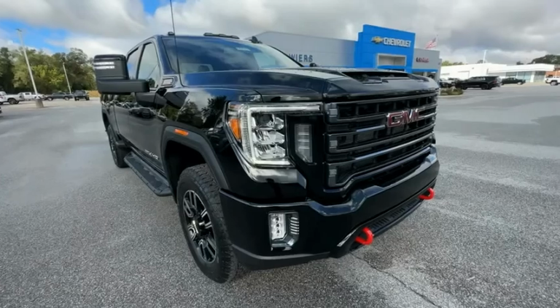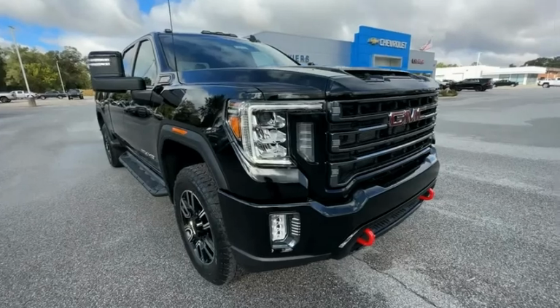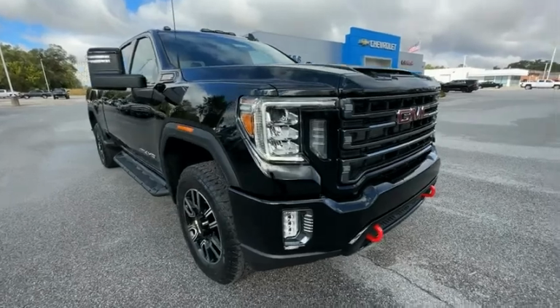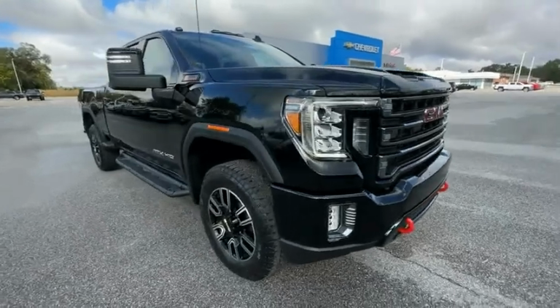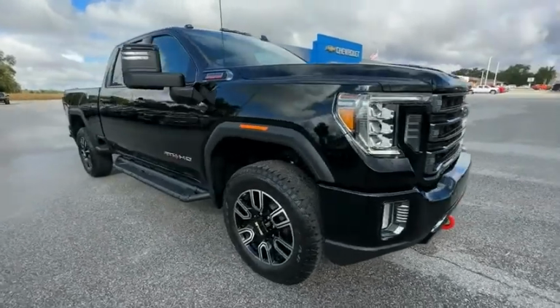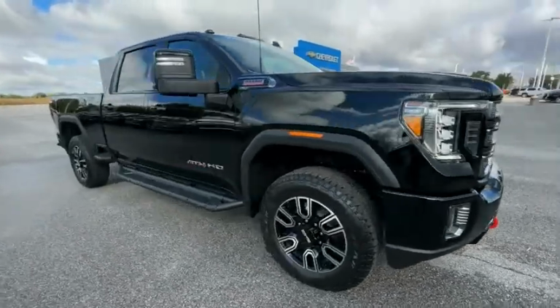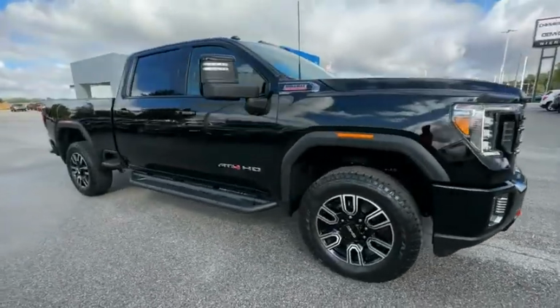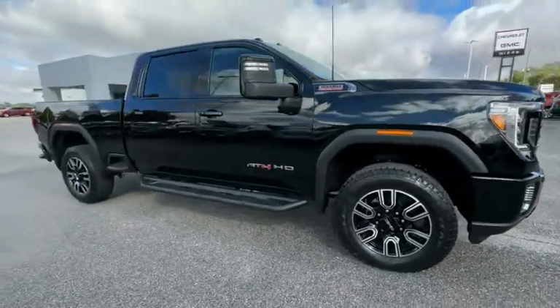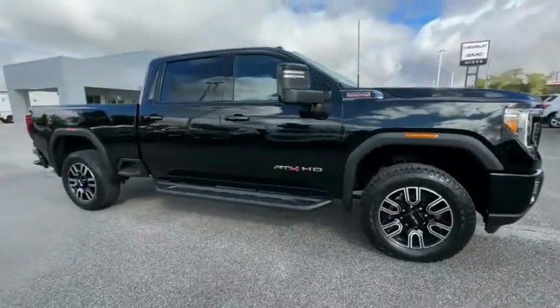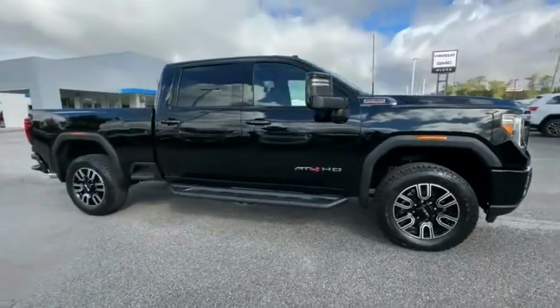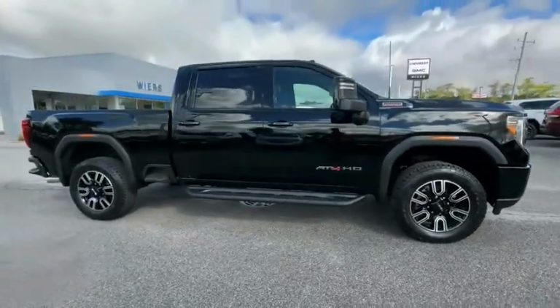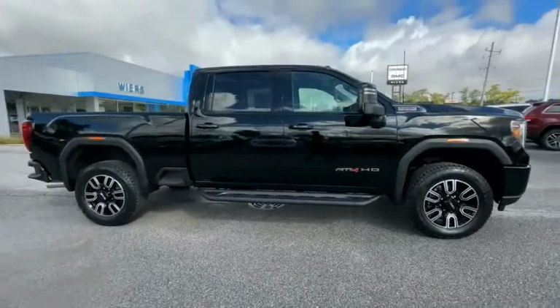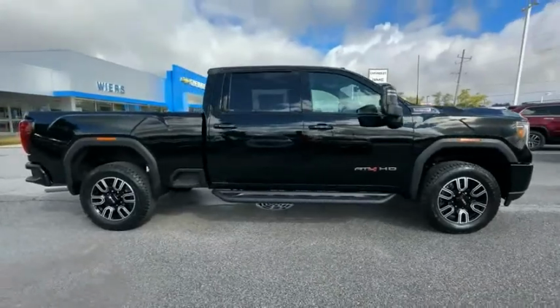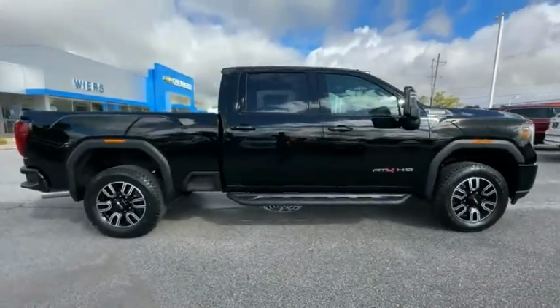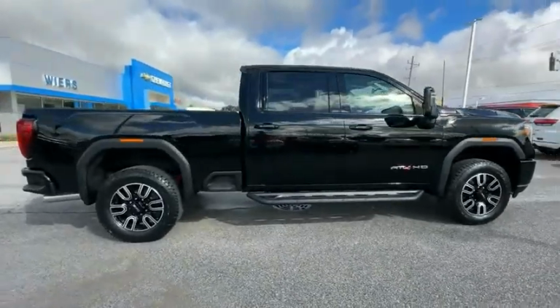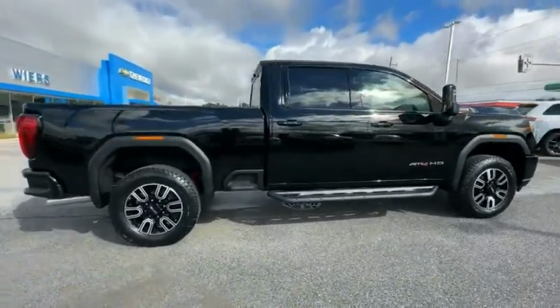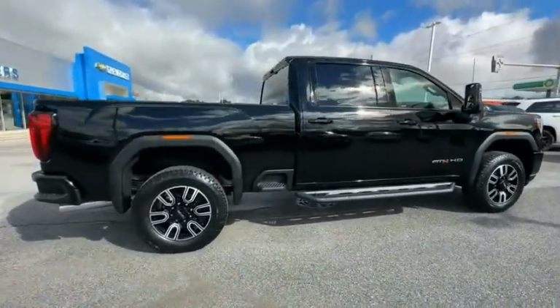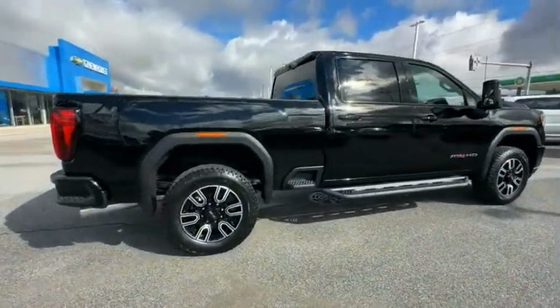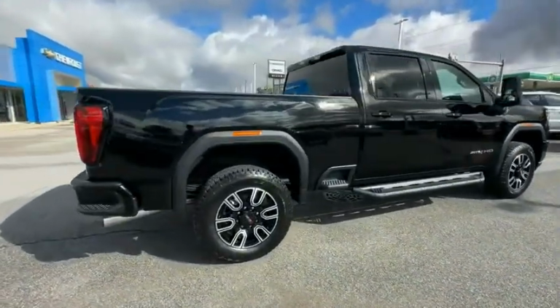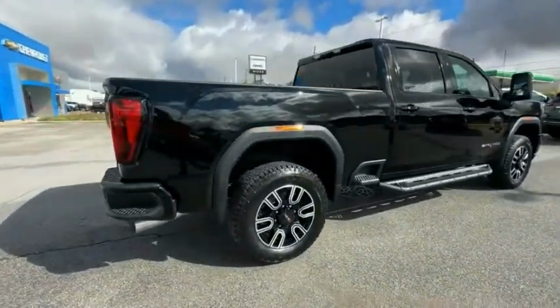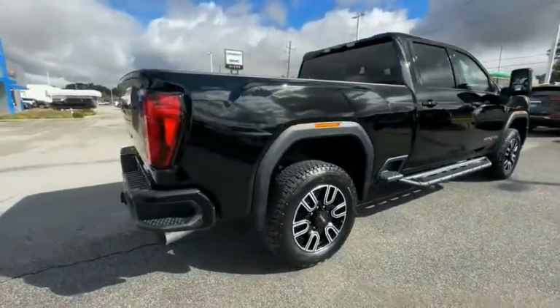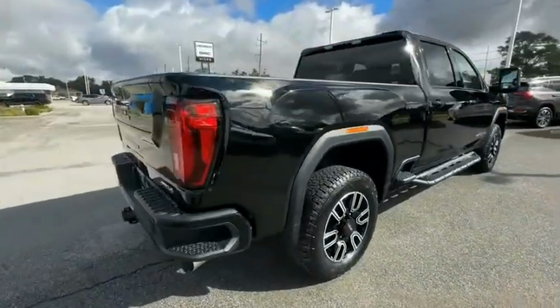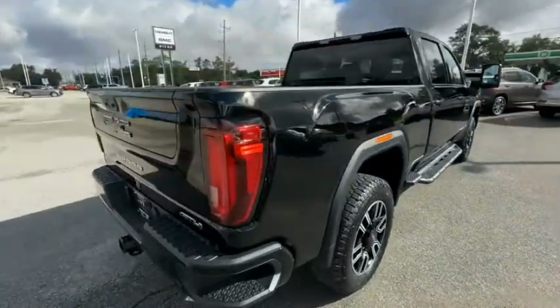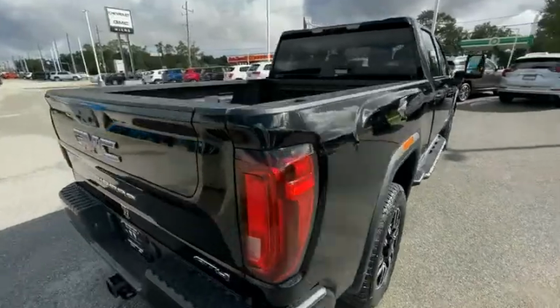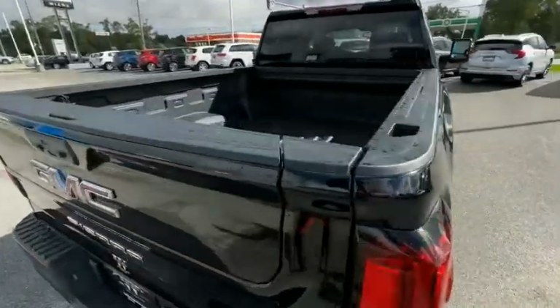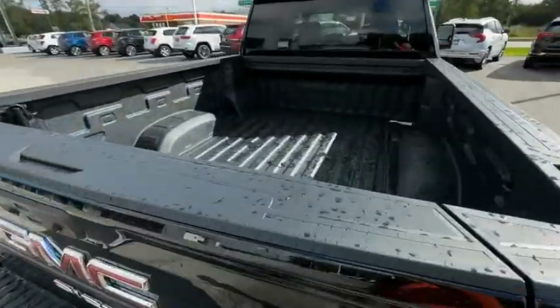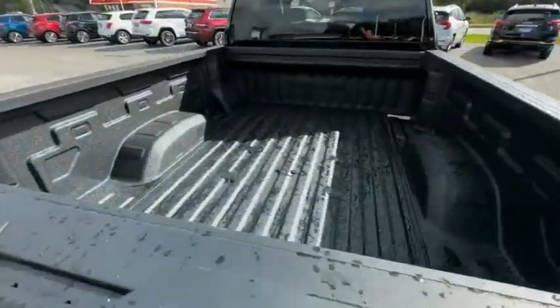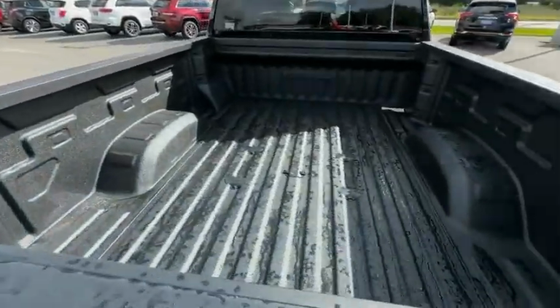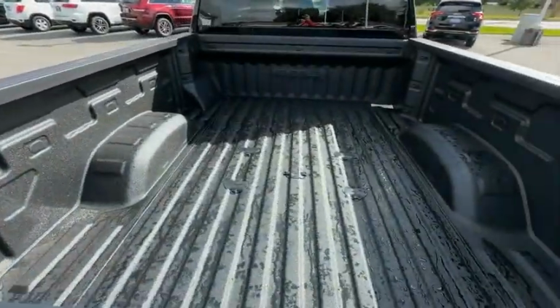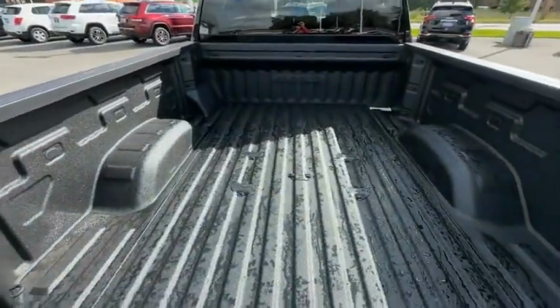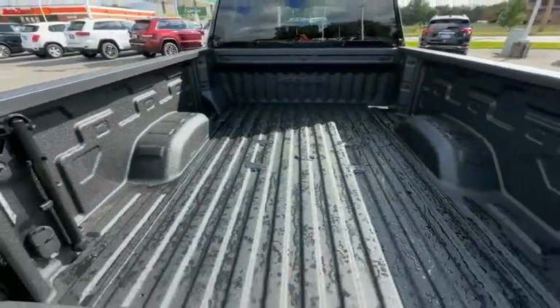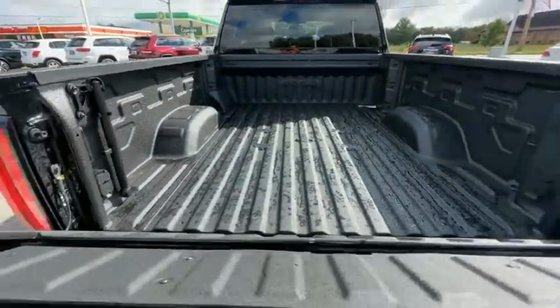You are going to love the 2023 Sierra 2500 HD. The GMC Sierra 2500 HD has all your workhorse basics covered. Here are some of this vehicle's great options.